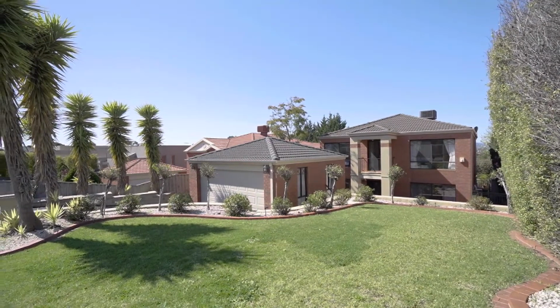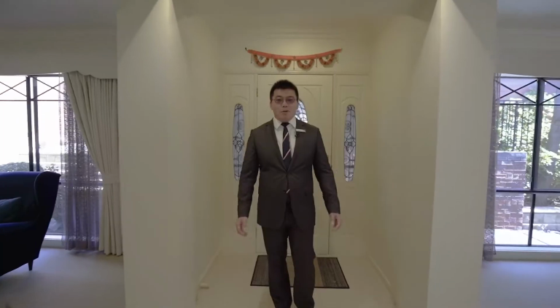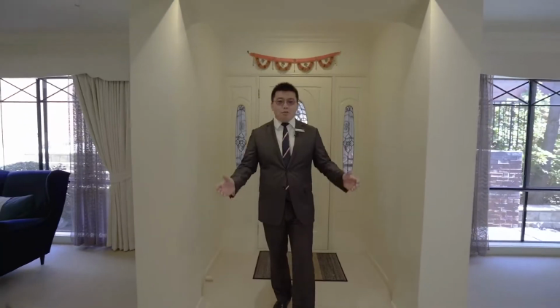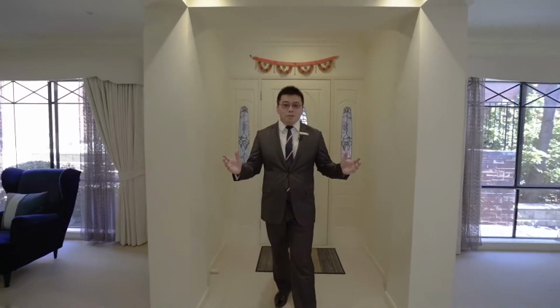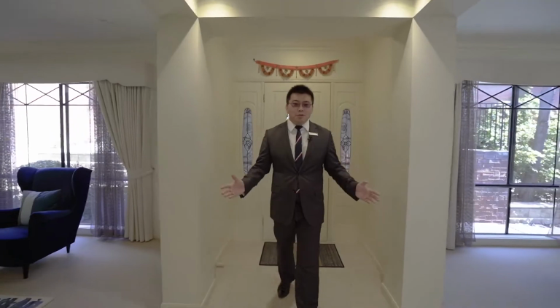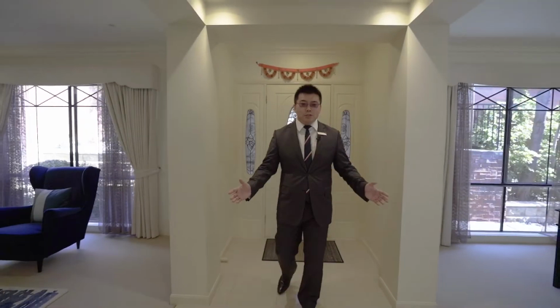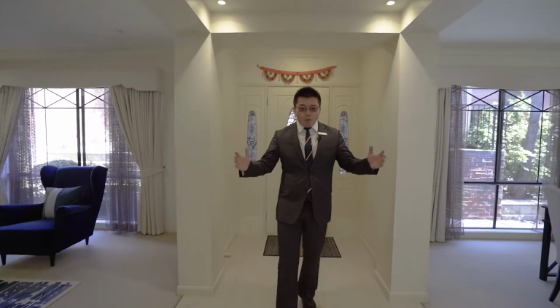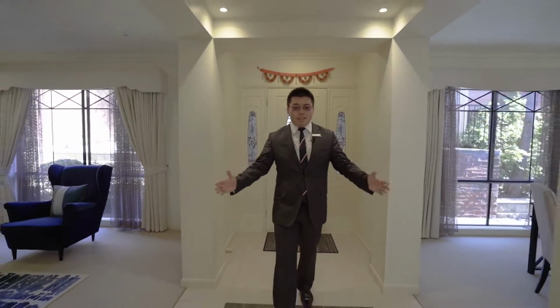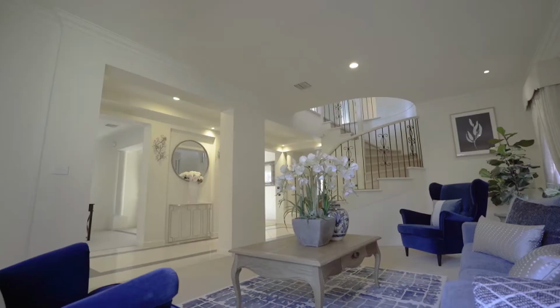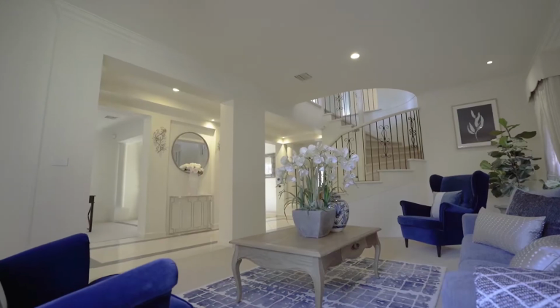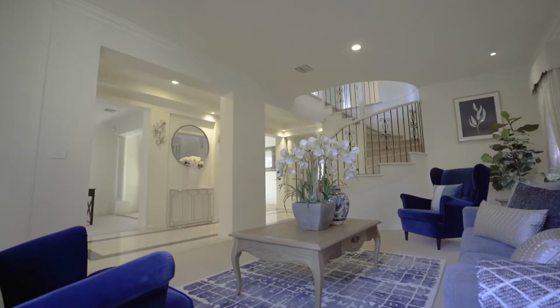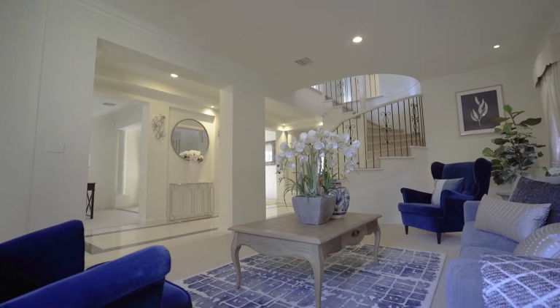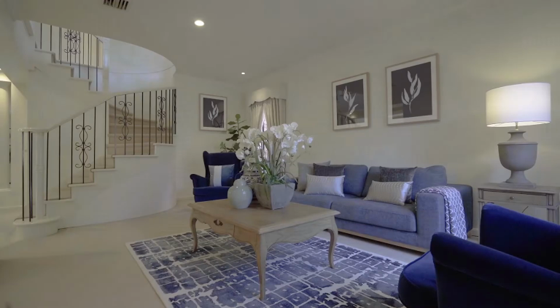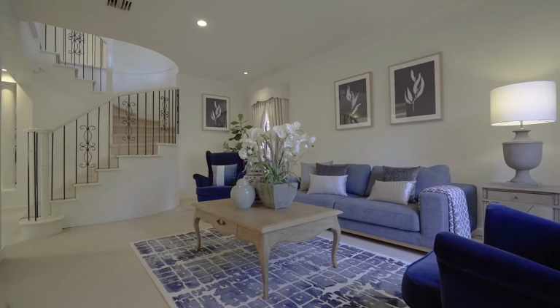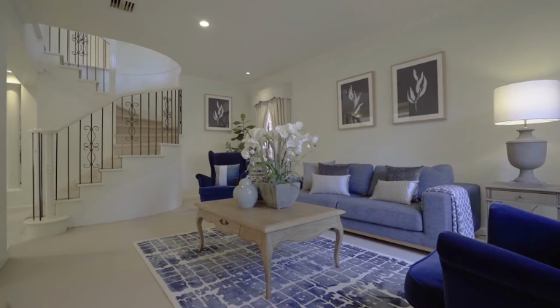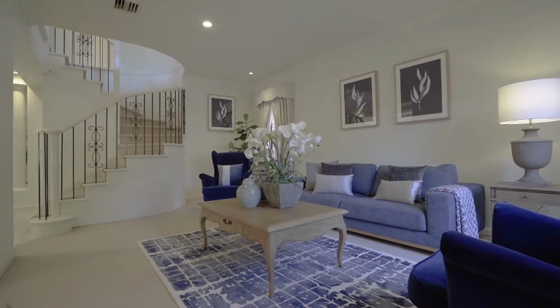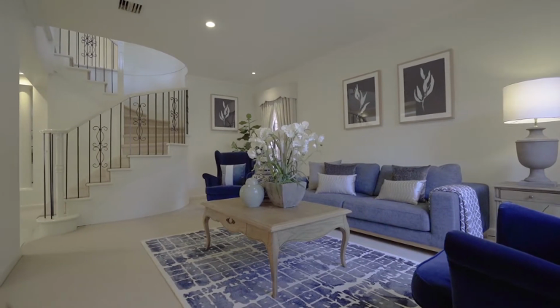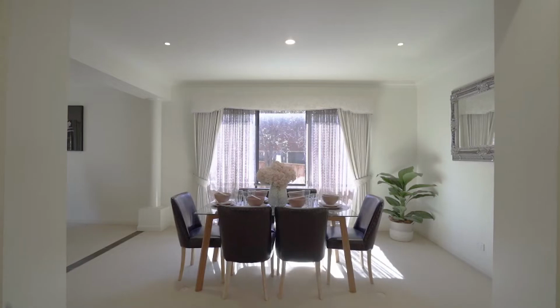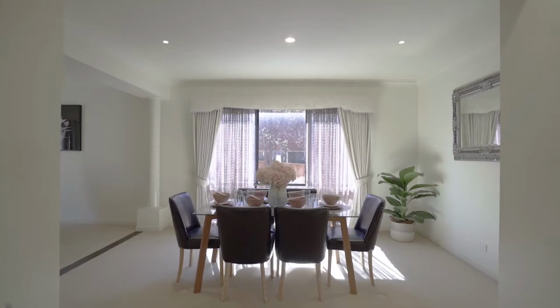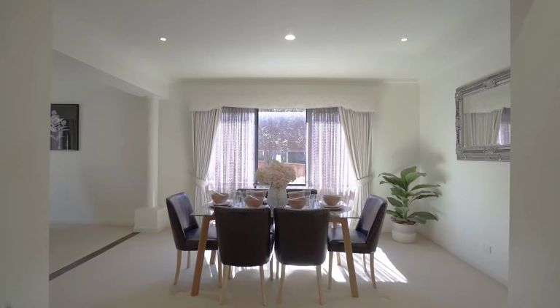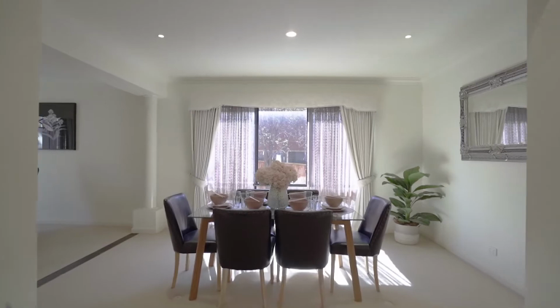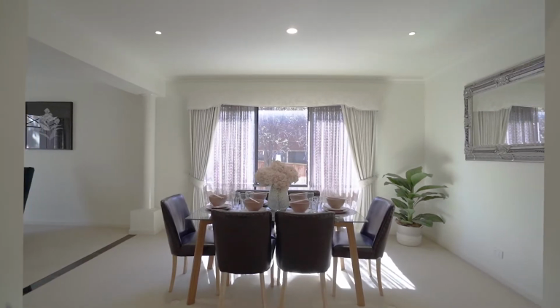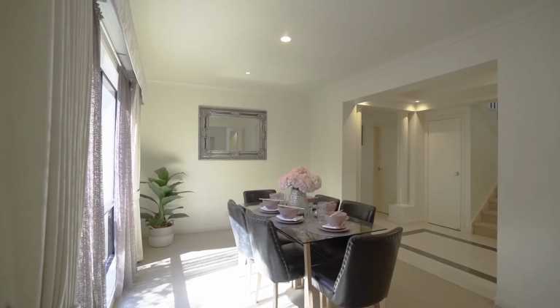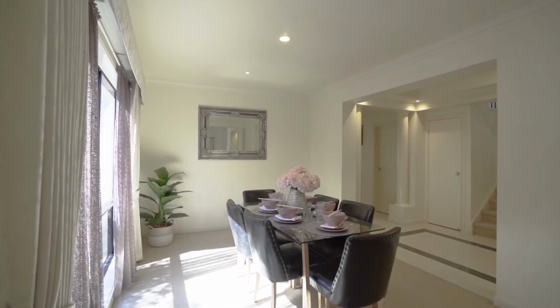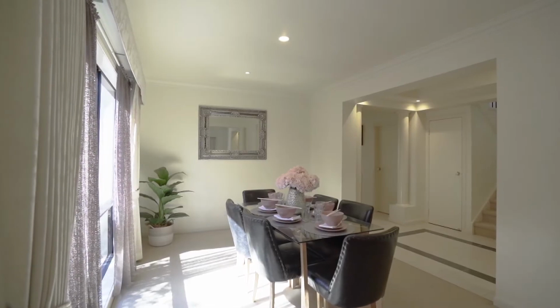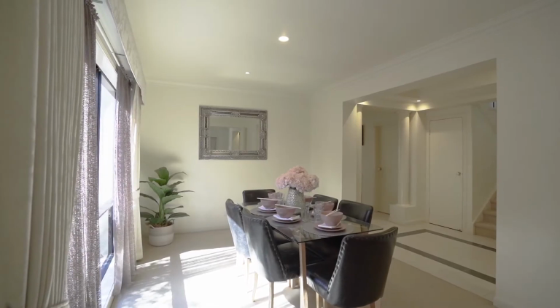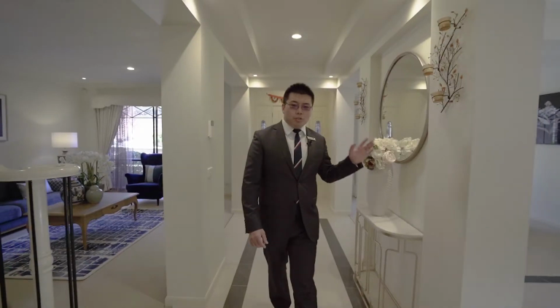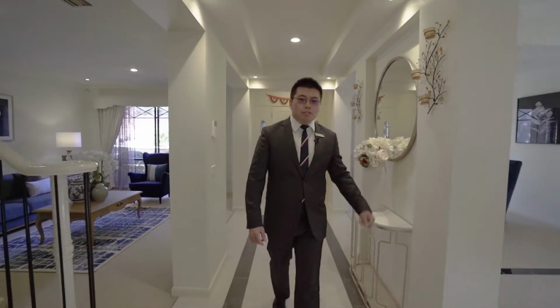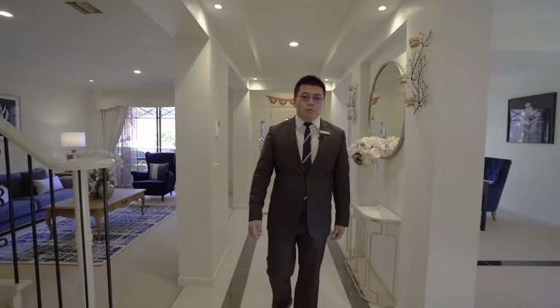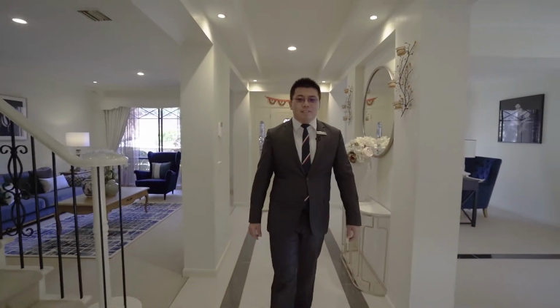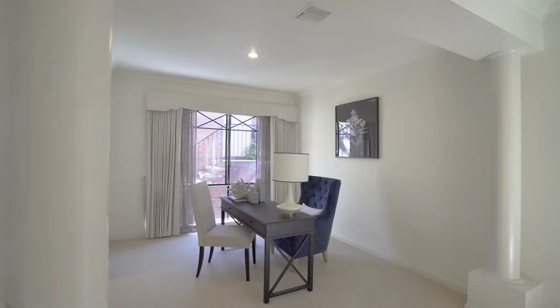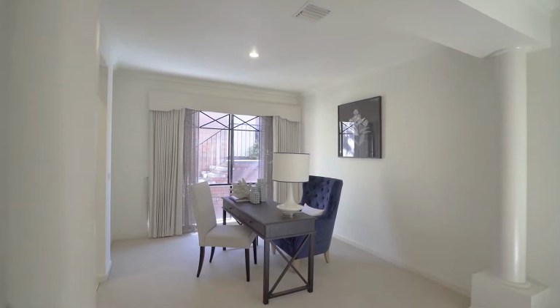Once you walk into this home, you've got the wide hallway. On the right-hand side, you've got a formal lounge and formal dining. On the left-hand side, joined with the home office or study.